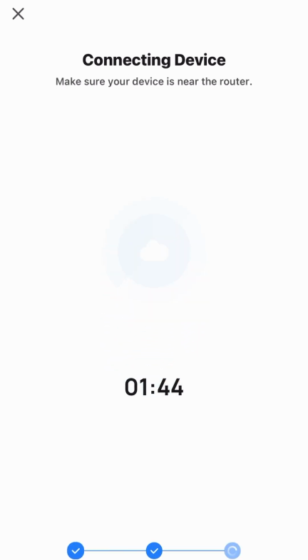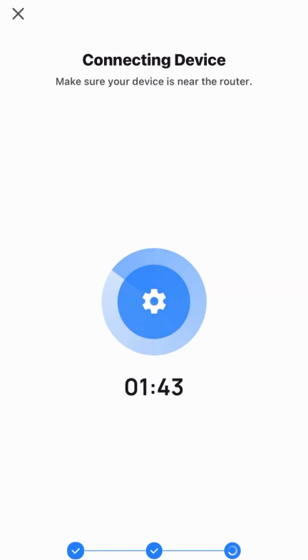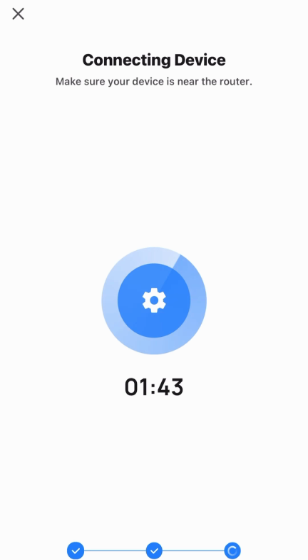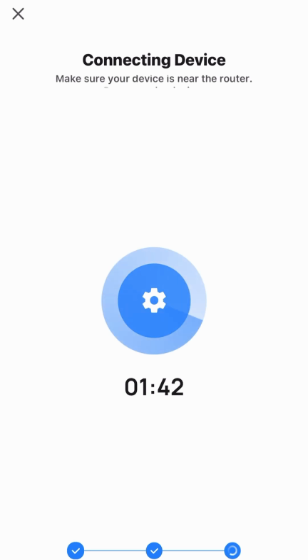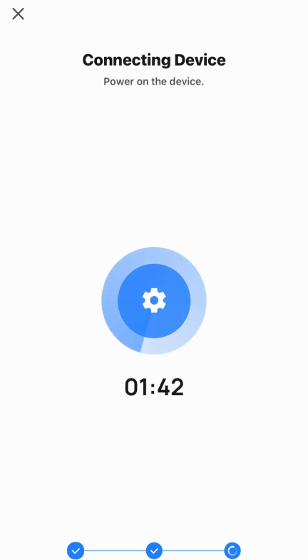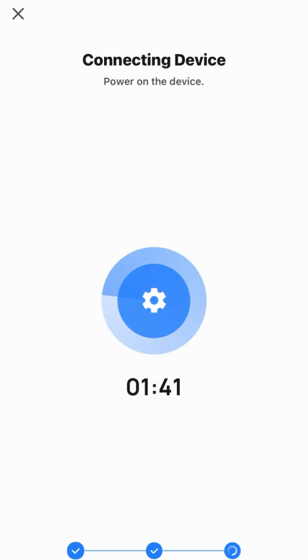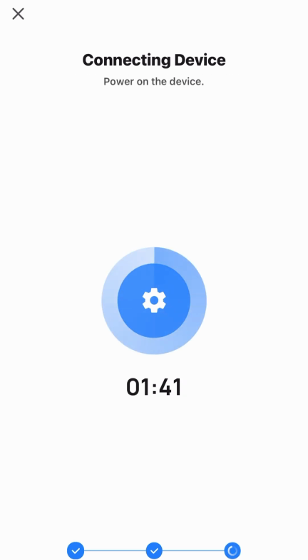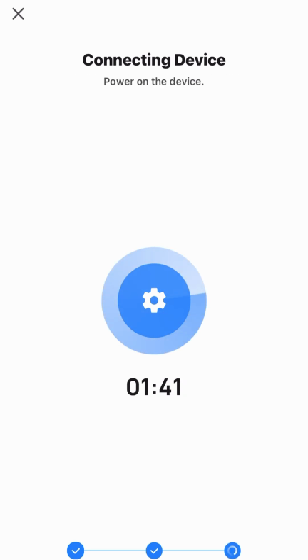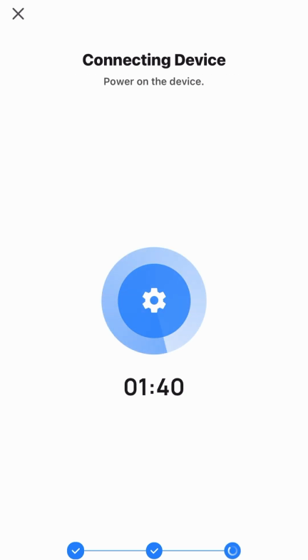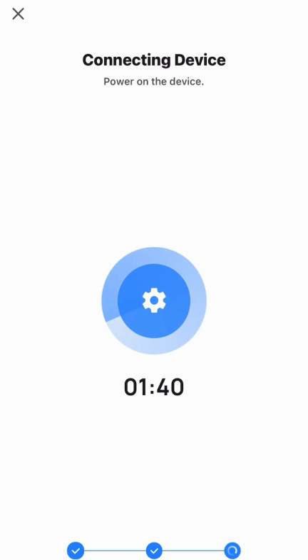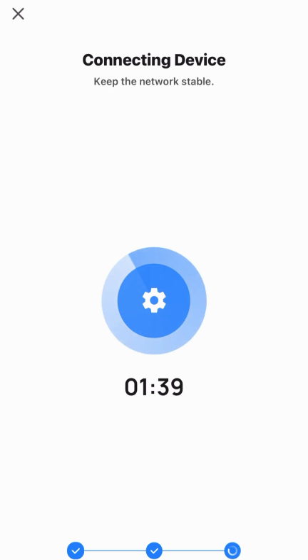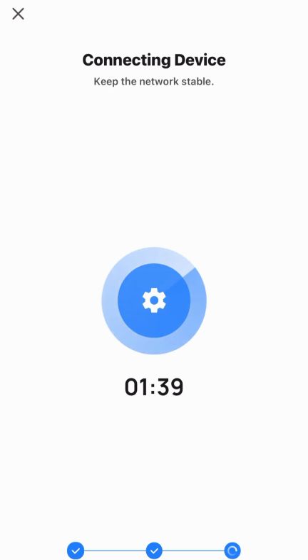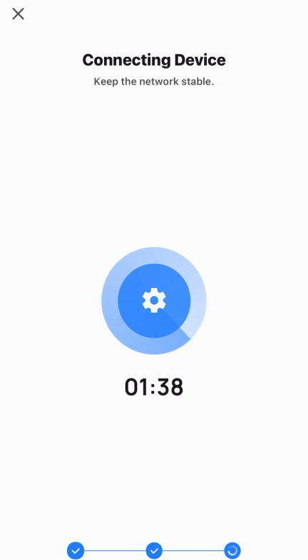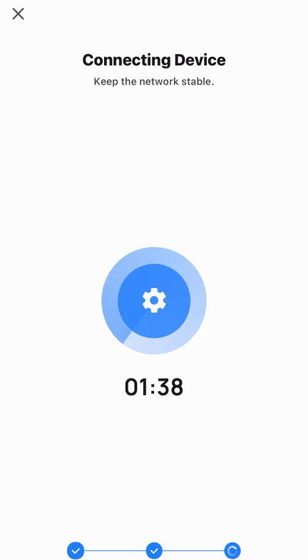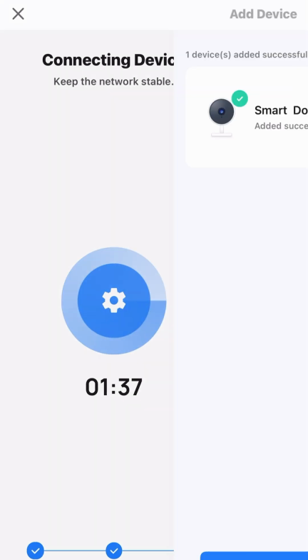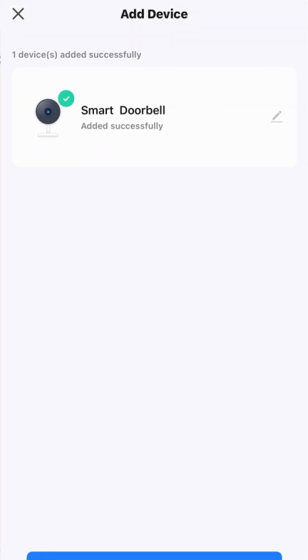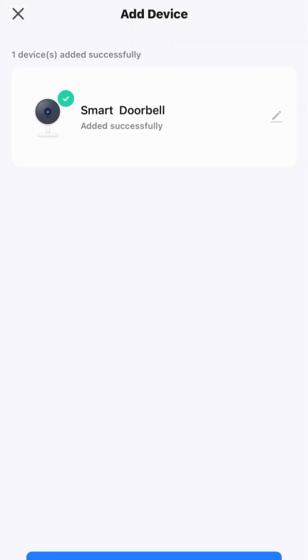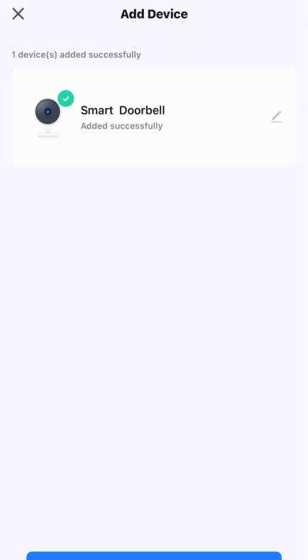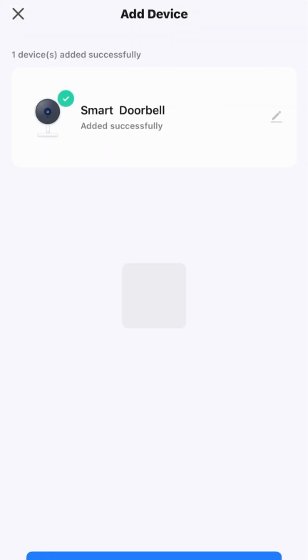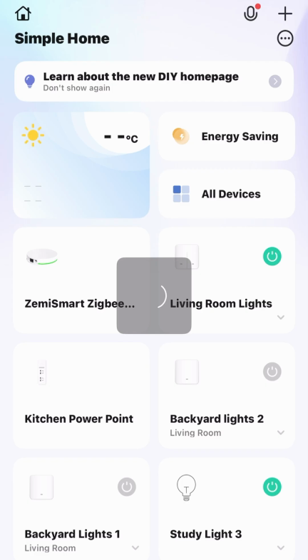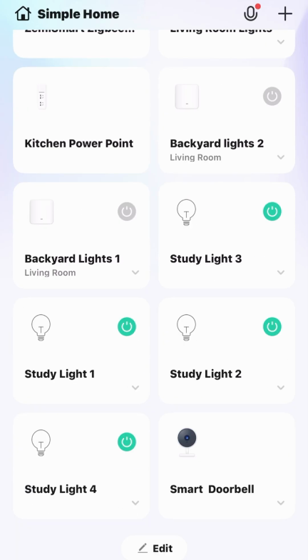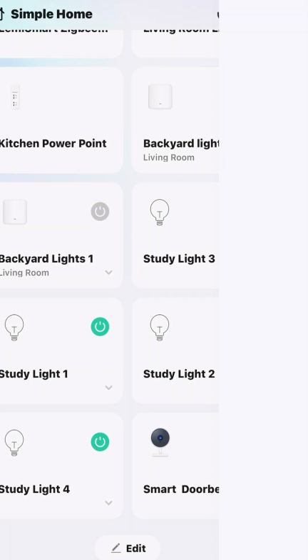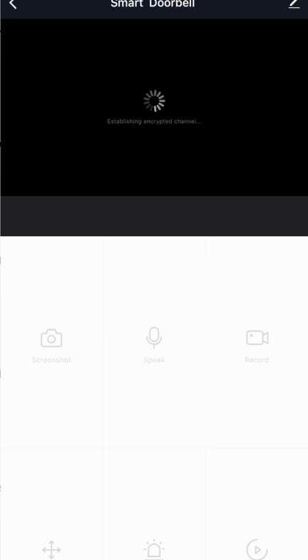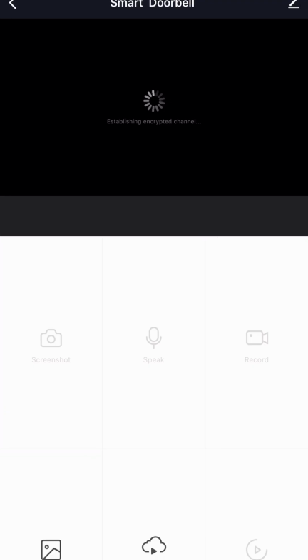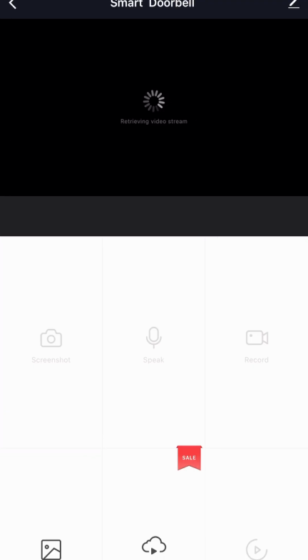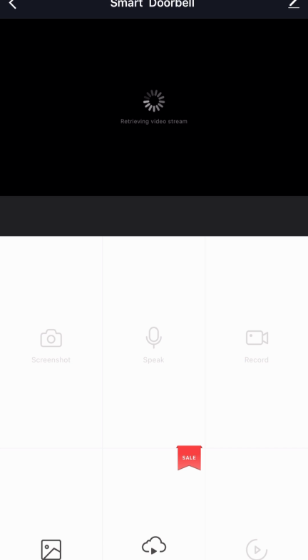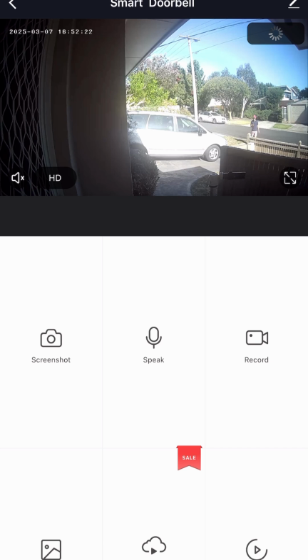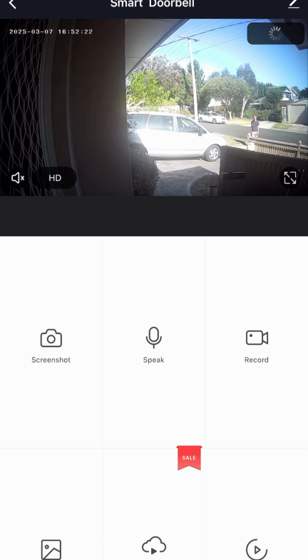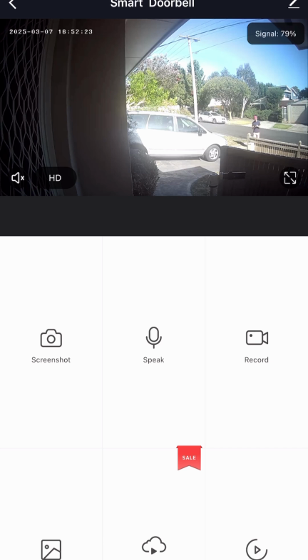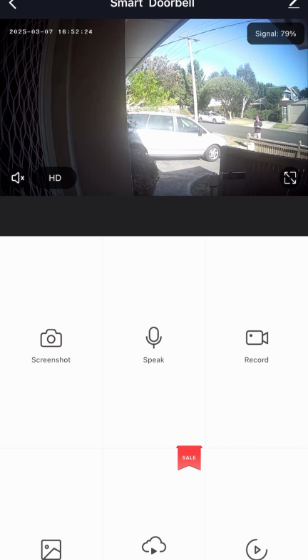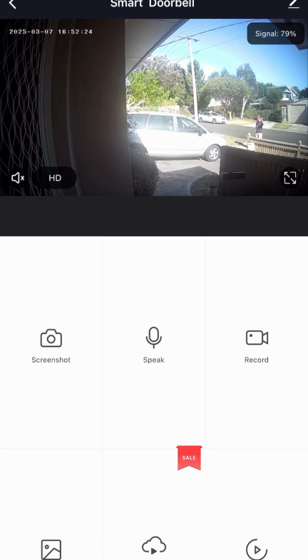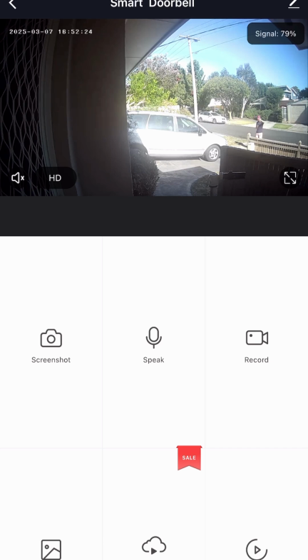The great thing about connecting this smart doorbell is you'll be able to answer the door wherever you are. You'll be able to see and talk directly to the person at the front of your door, as you can see me just waving to the camera there.